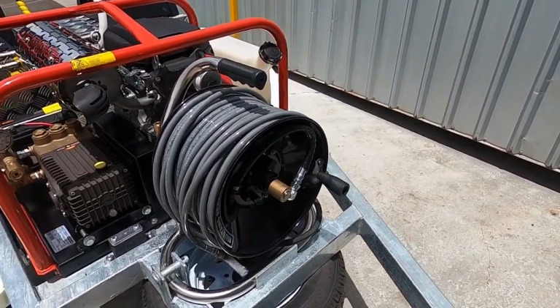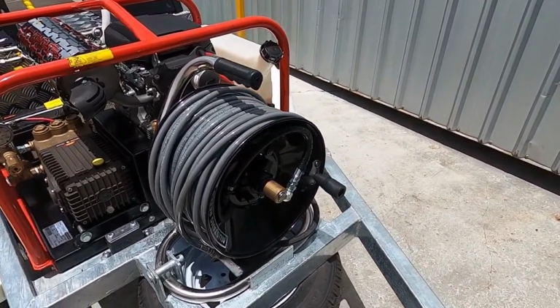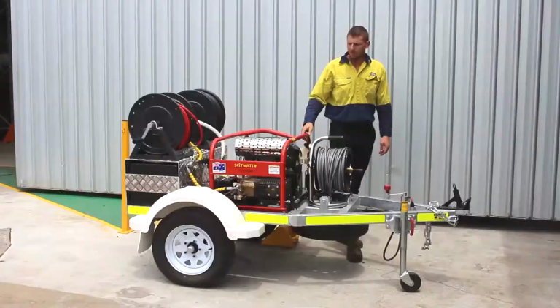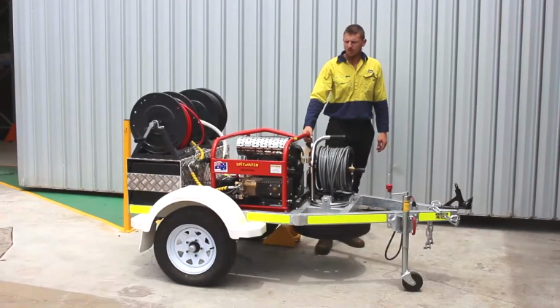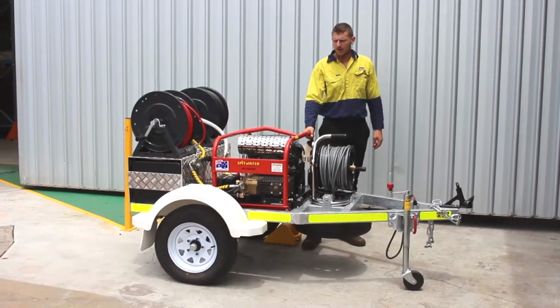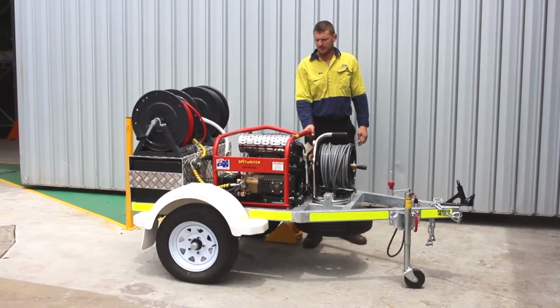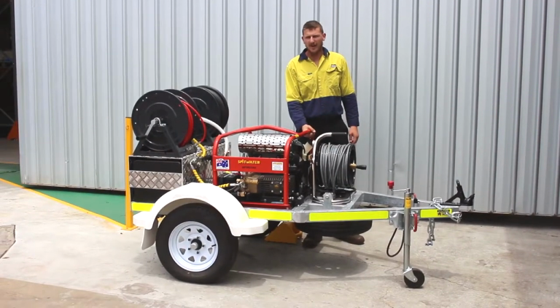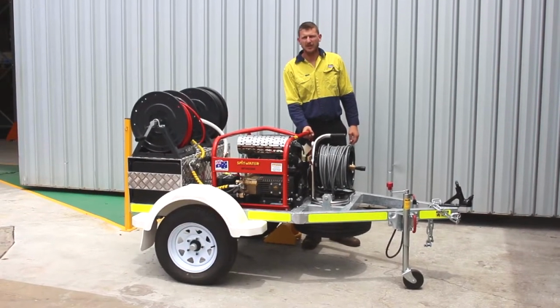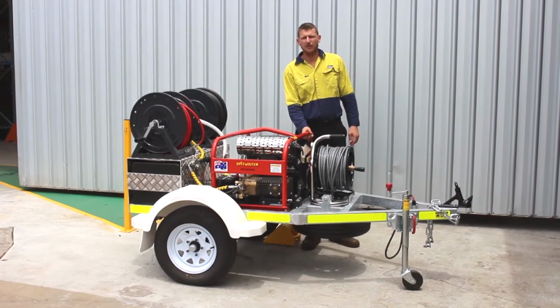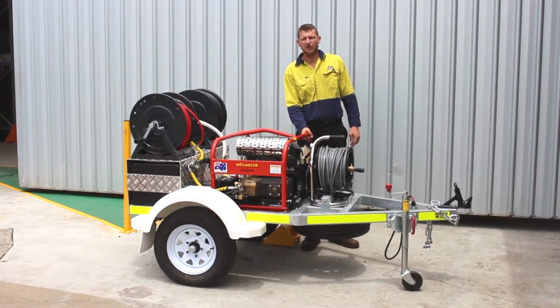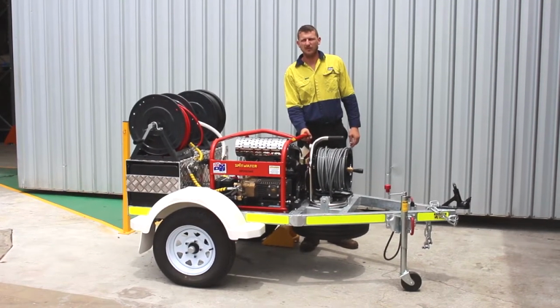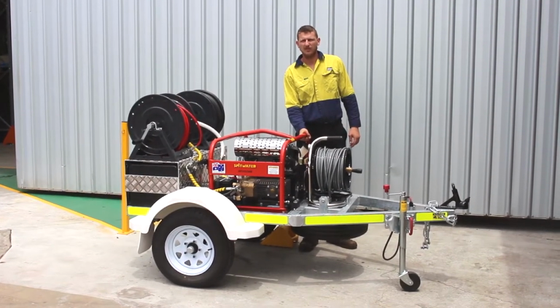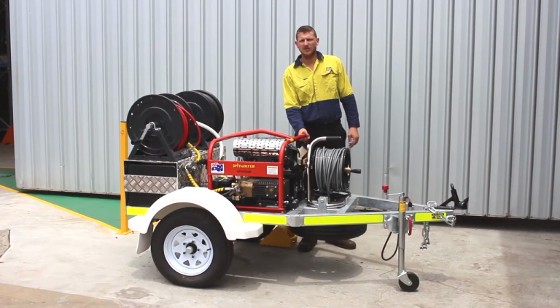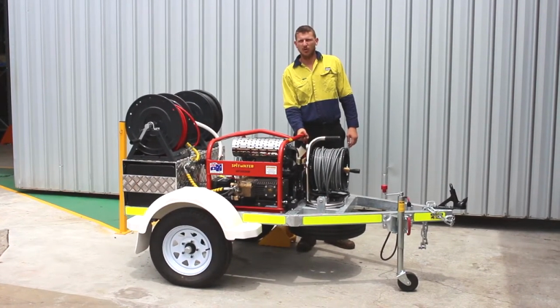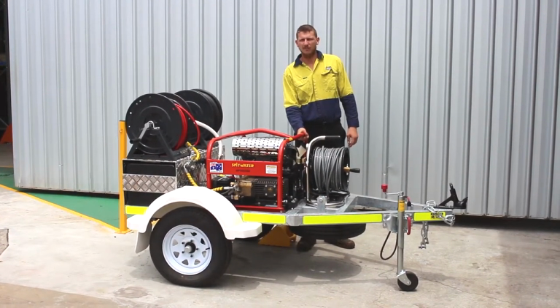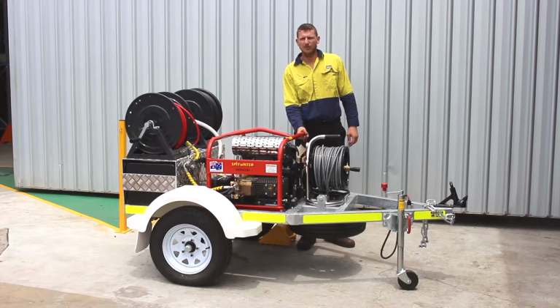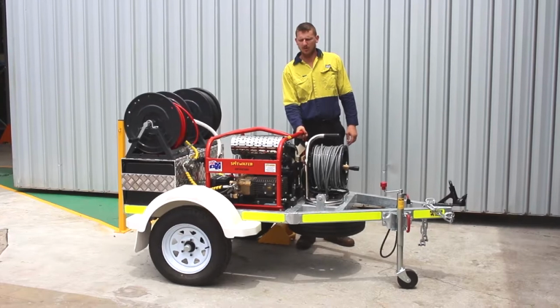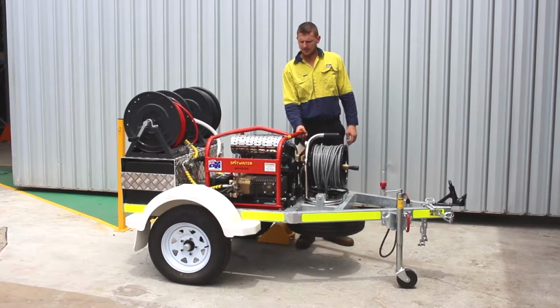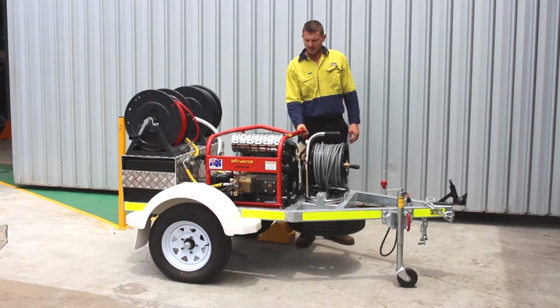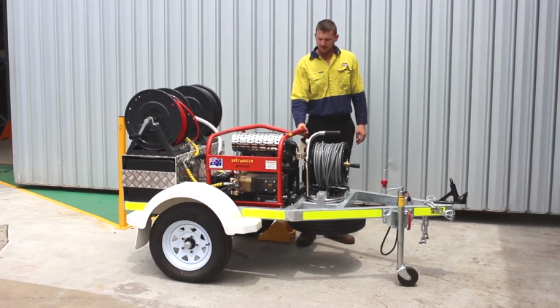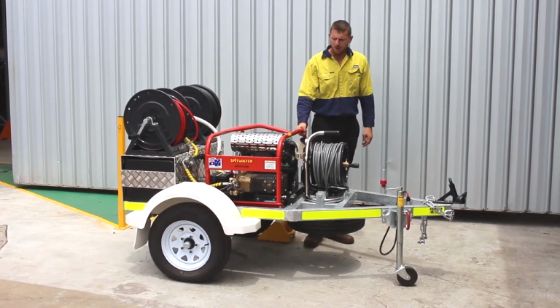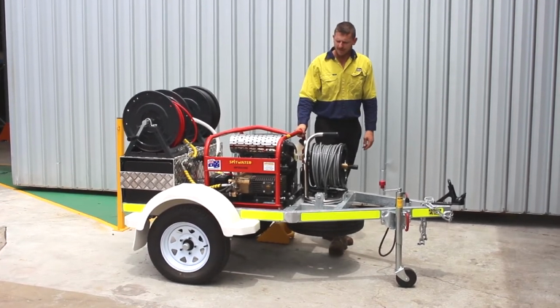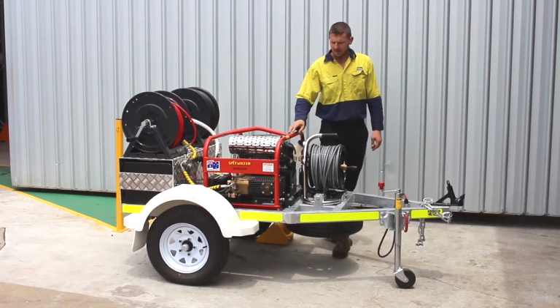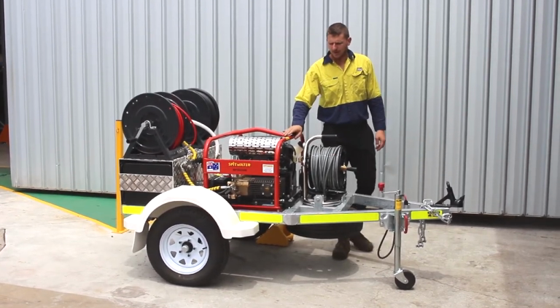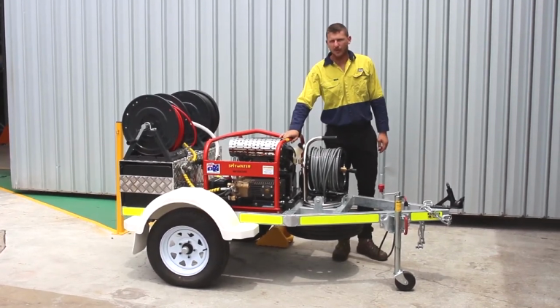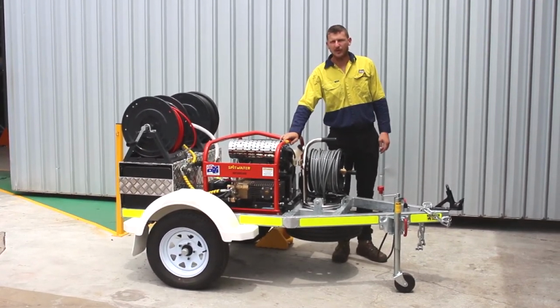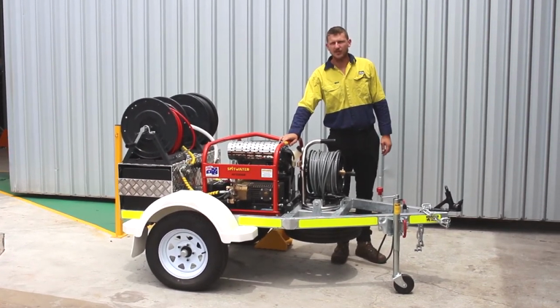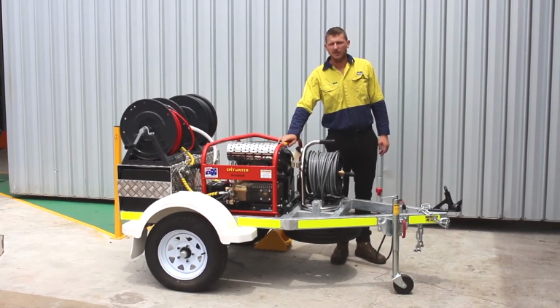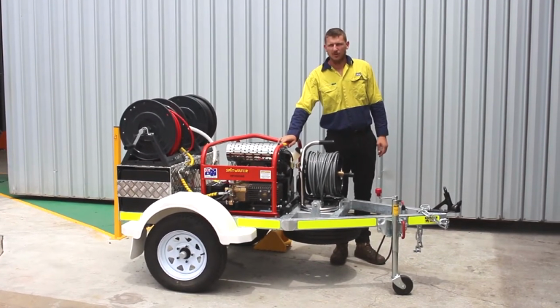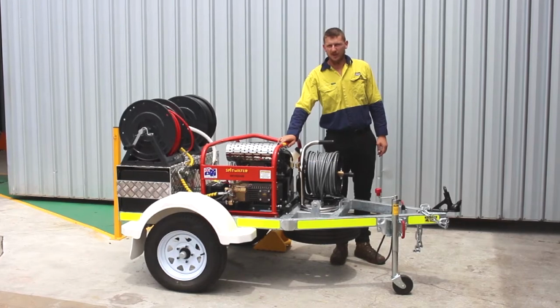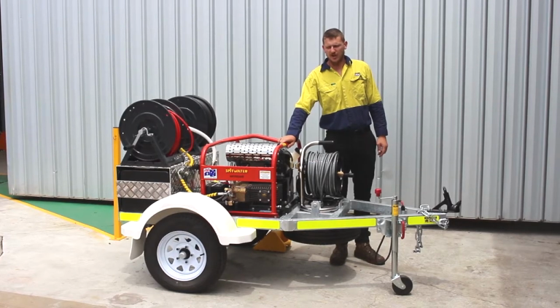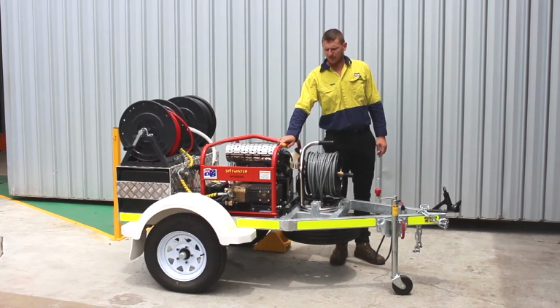The machine we've got on this small trailer is the HP 3523, genuine Spitwater made over in New South Wales. You've got 5000 psi at 23 litres a minute that'll take care of most drains for you.